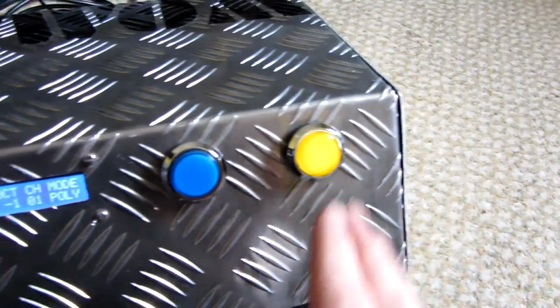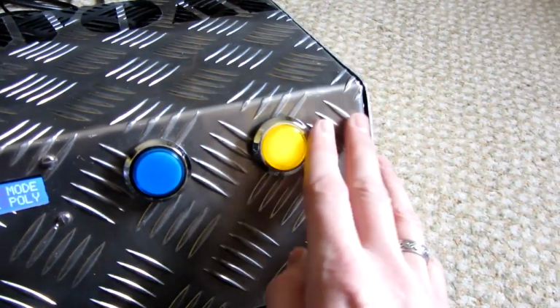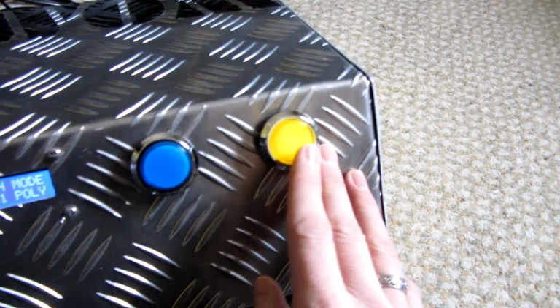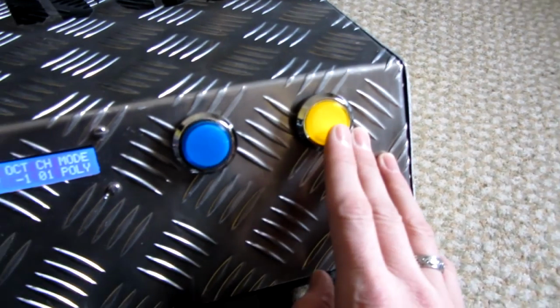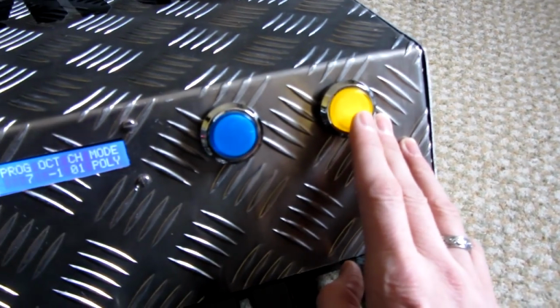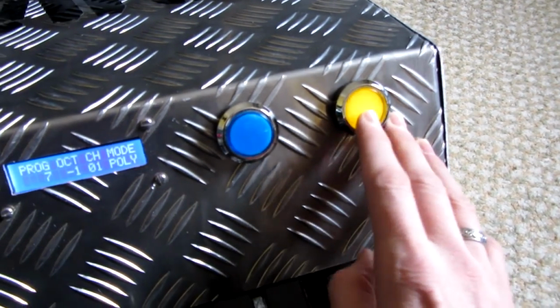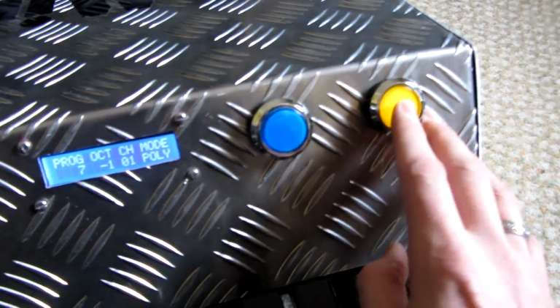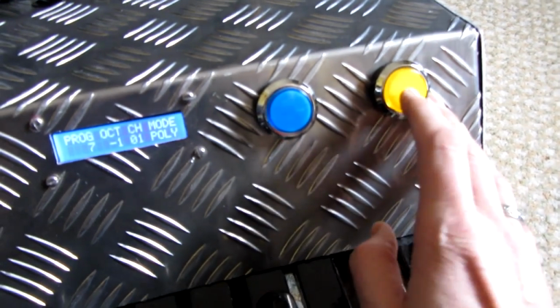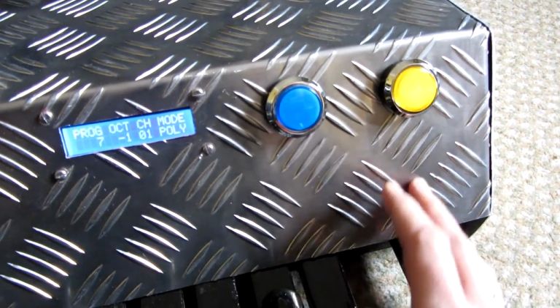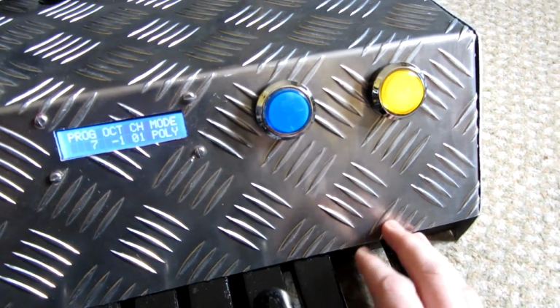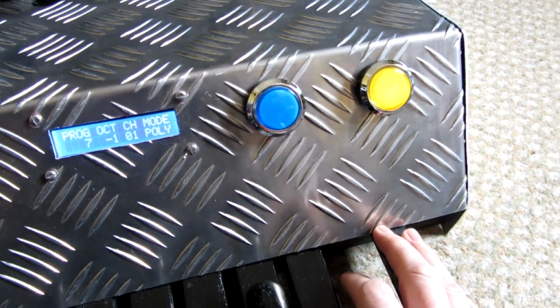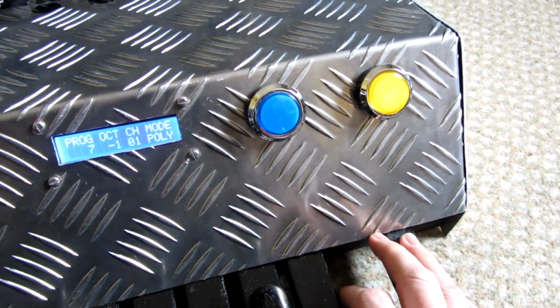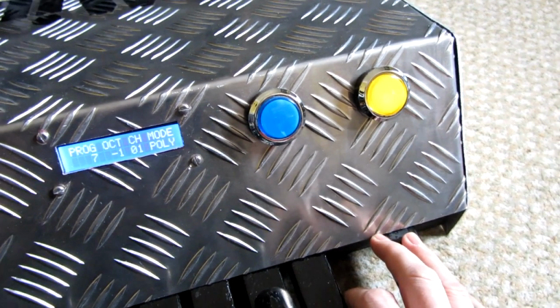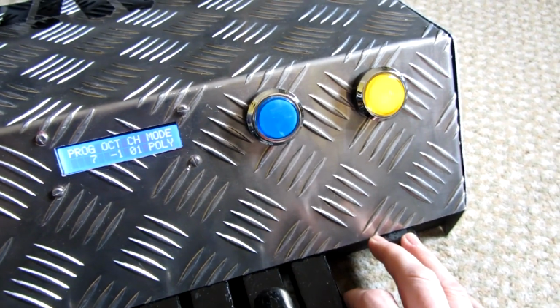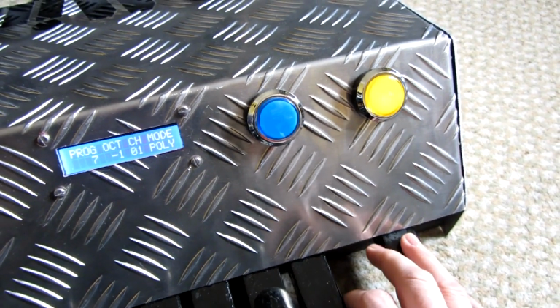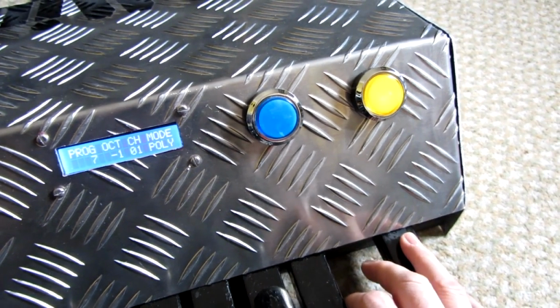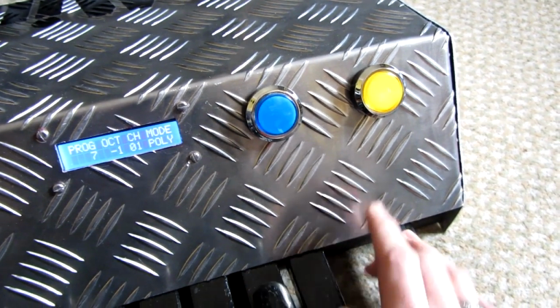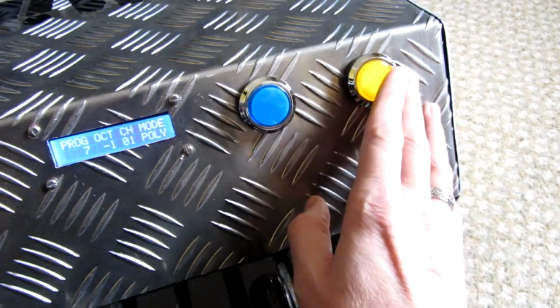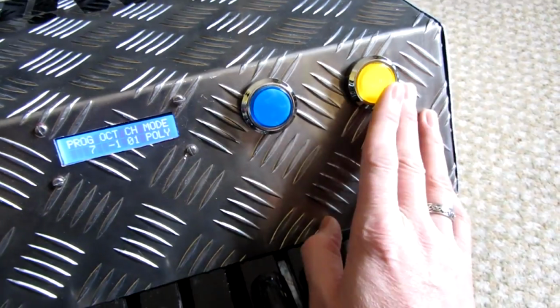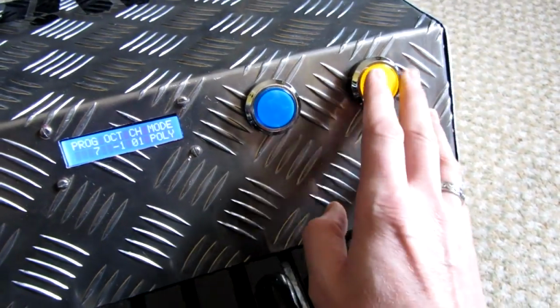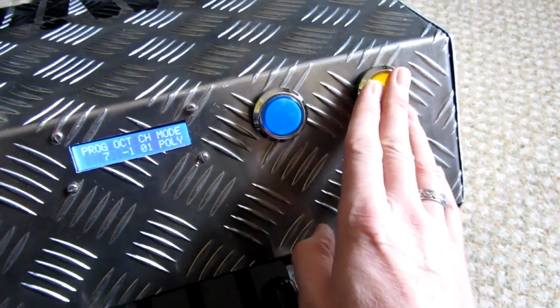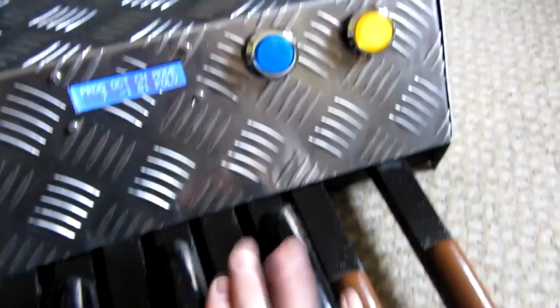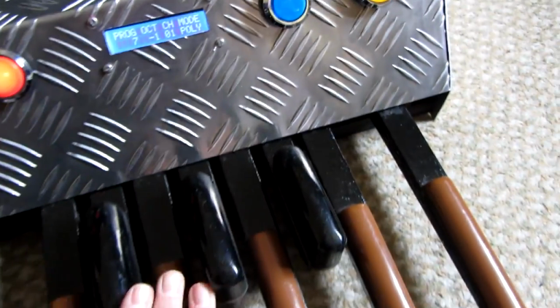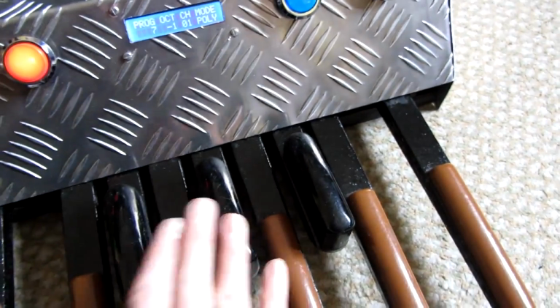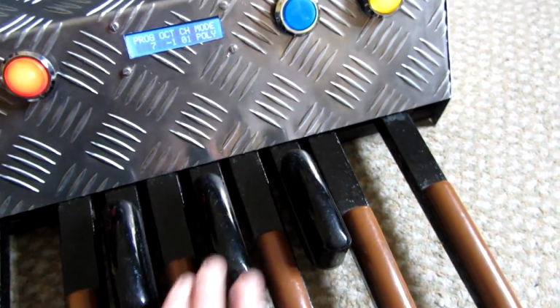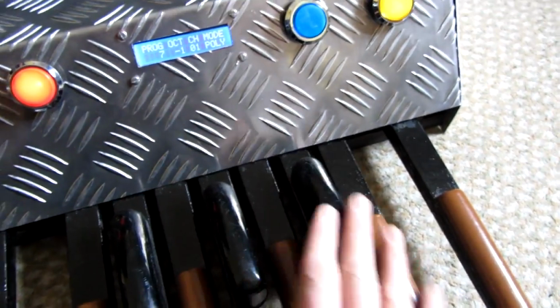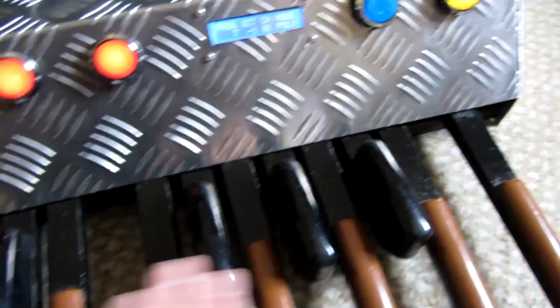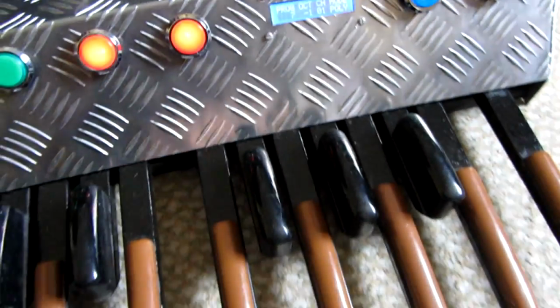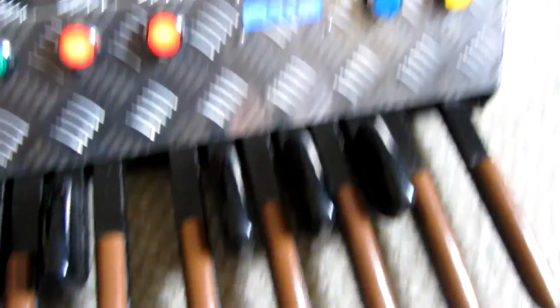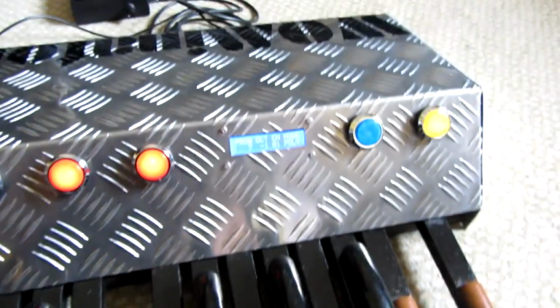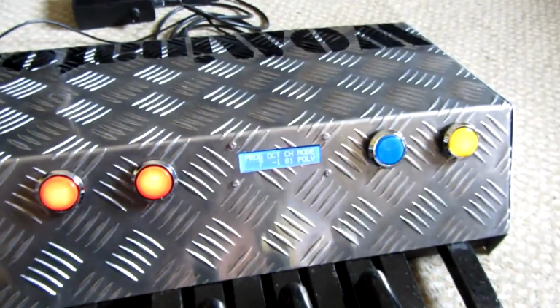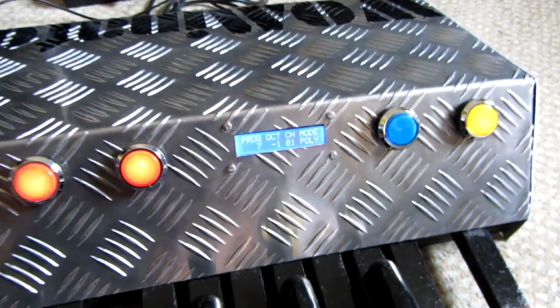The yellow button on the end currently isn't implemented, so that's a spare function button. I might in the future add some code, so you can press function and then one of the key pedals to have one of 13 different functions.